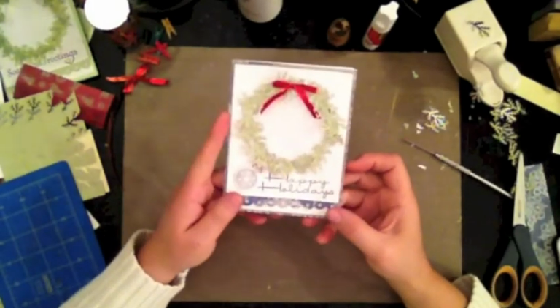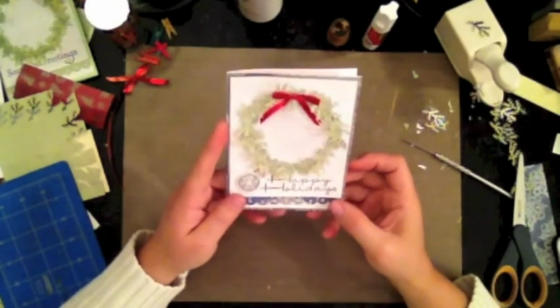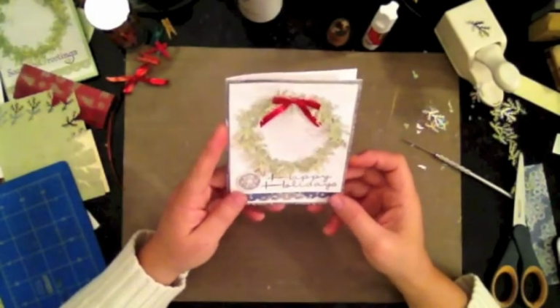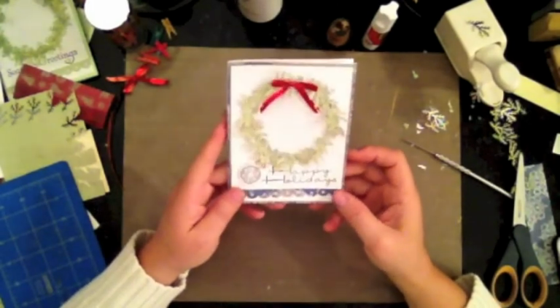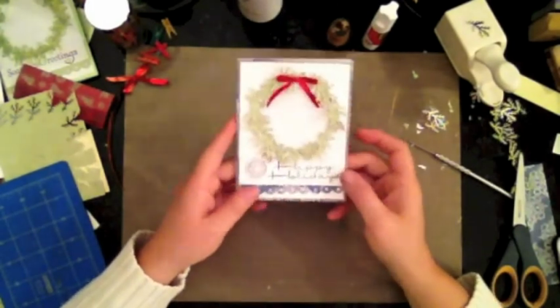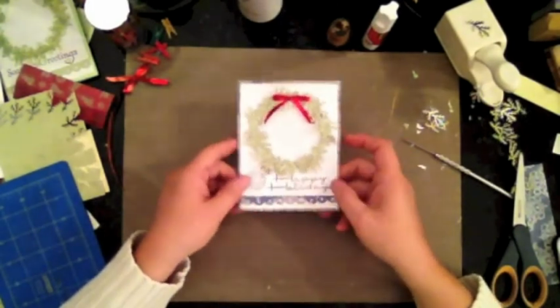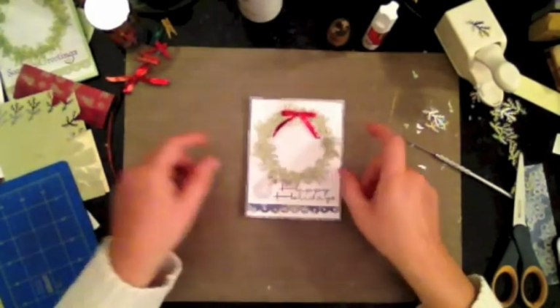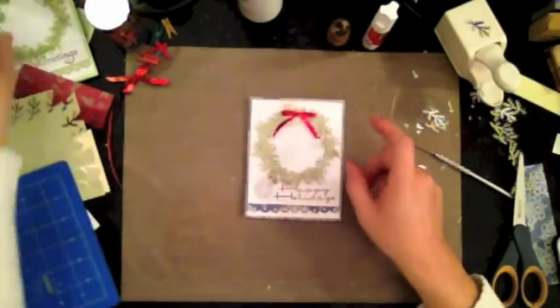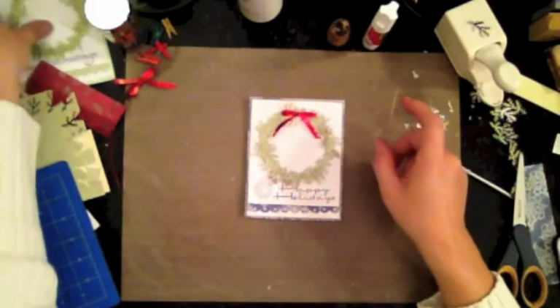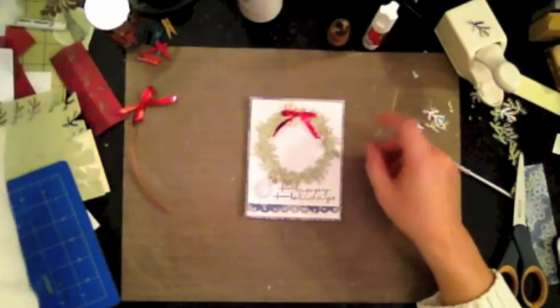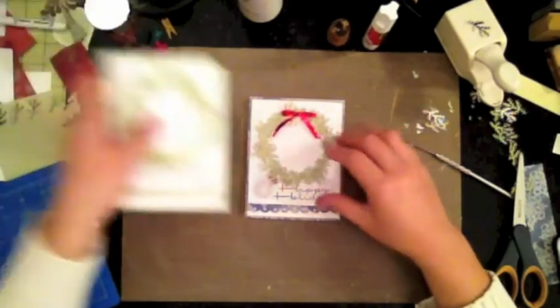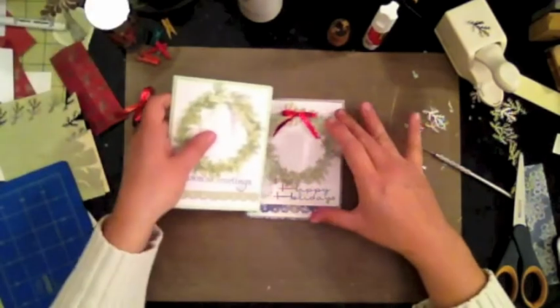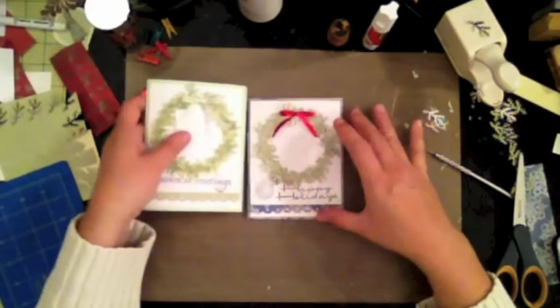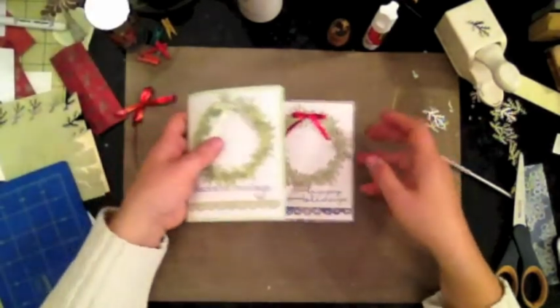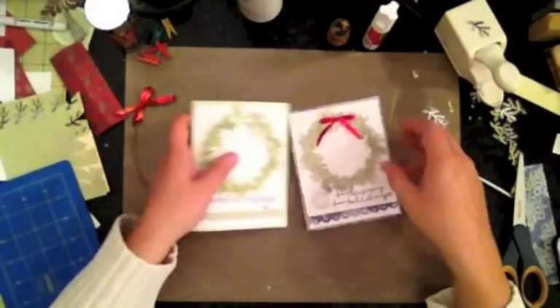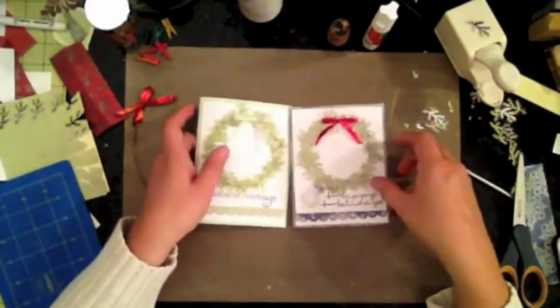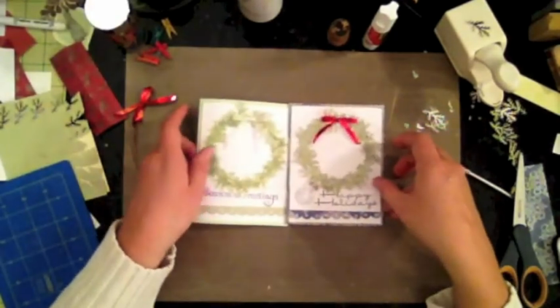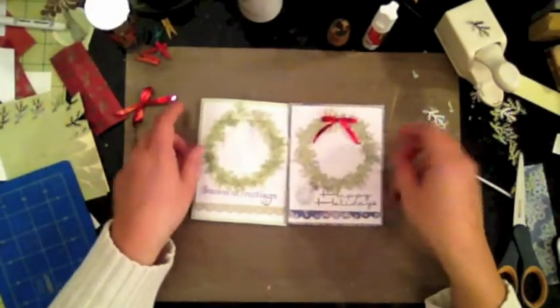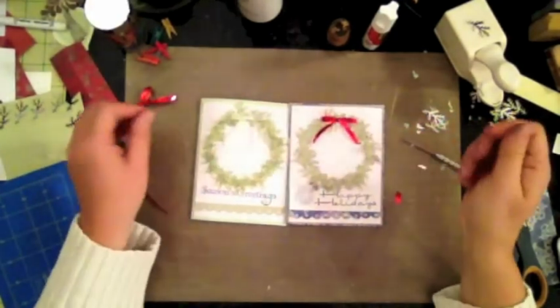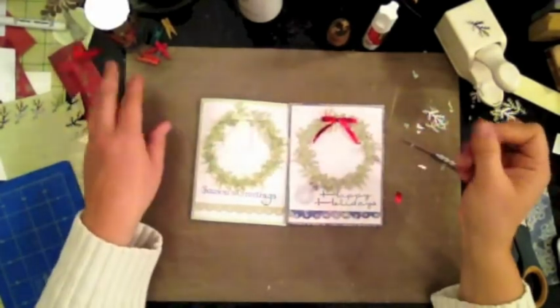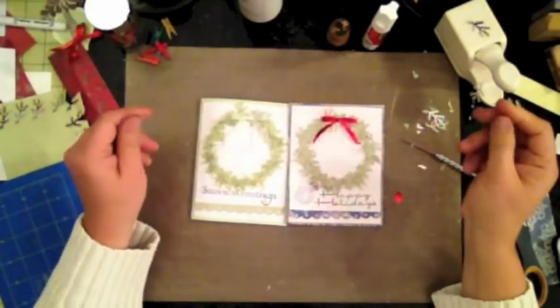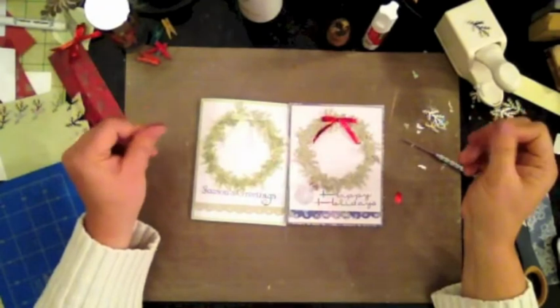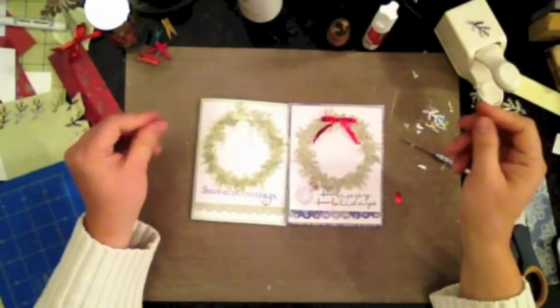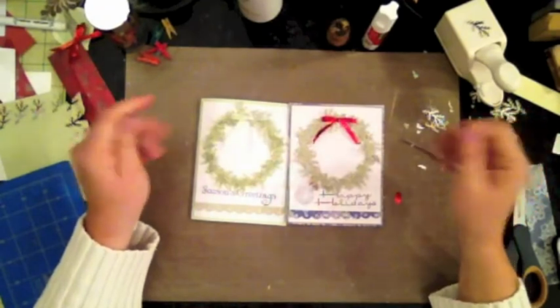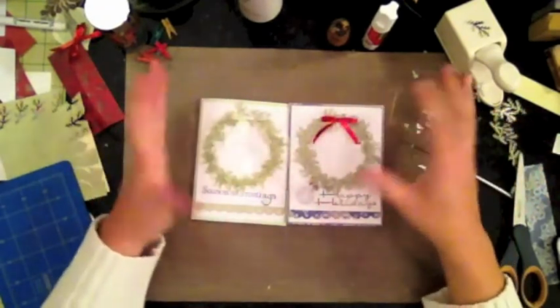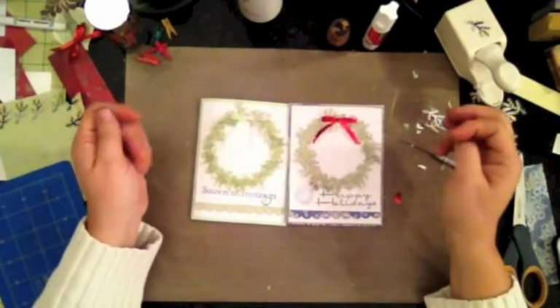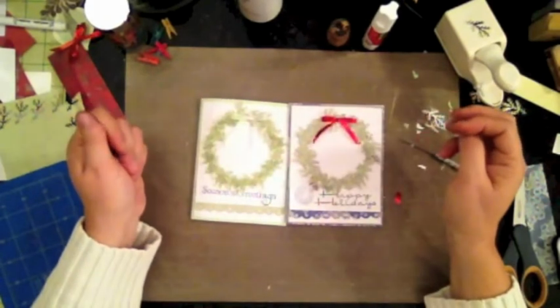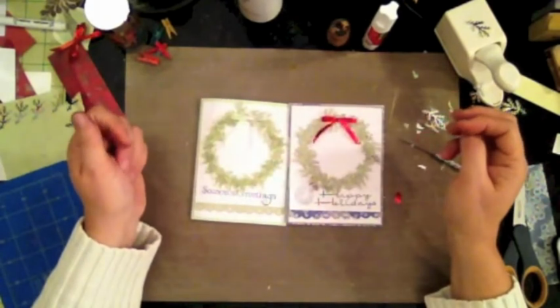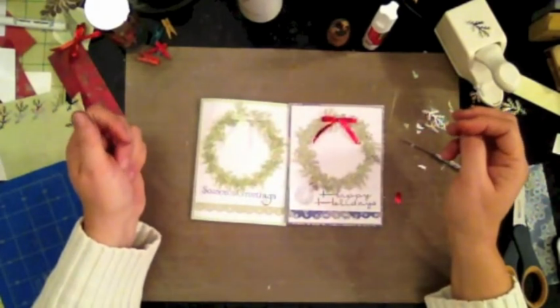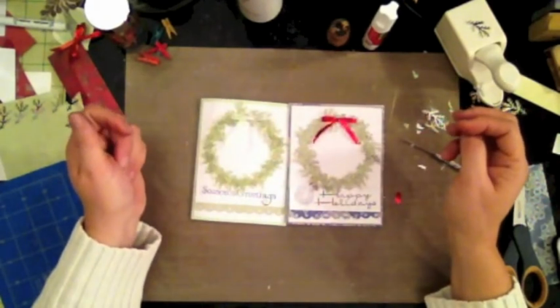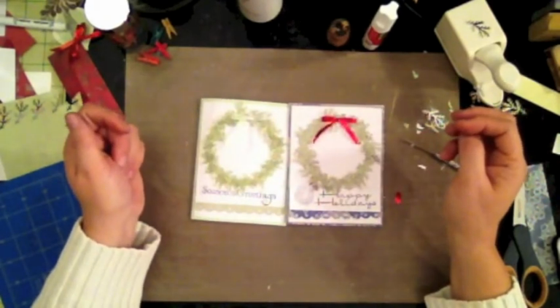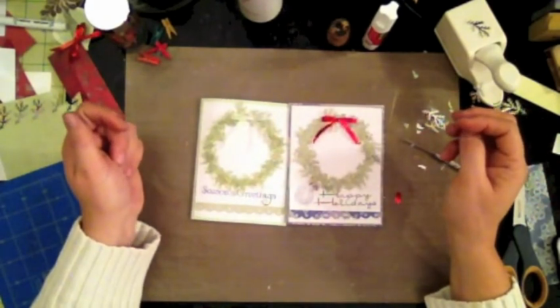I hope you enjoyed this card — it's a little different from the others but about the same. Thank you for watching, bye now!